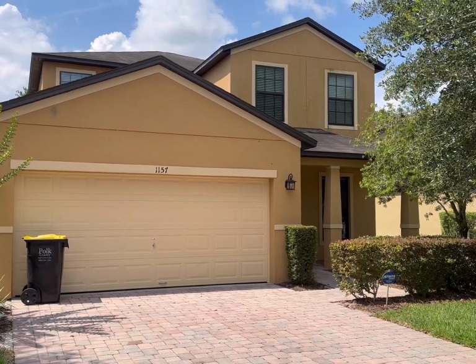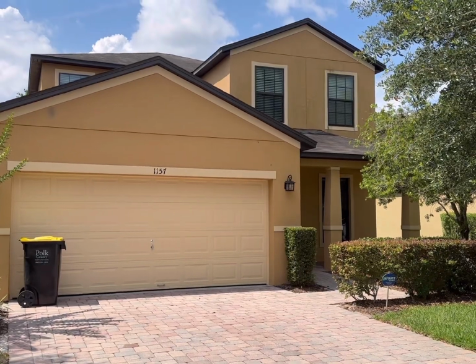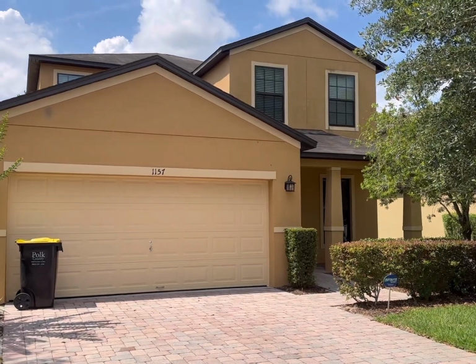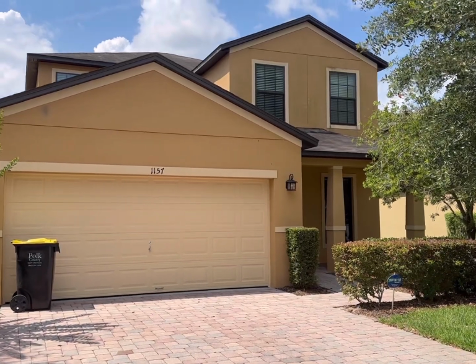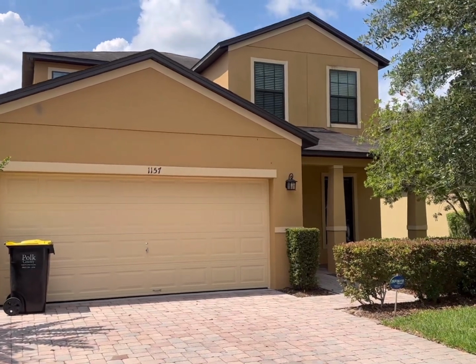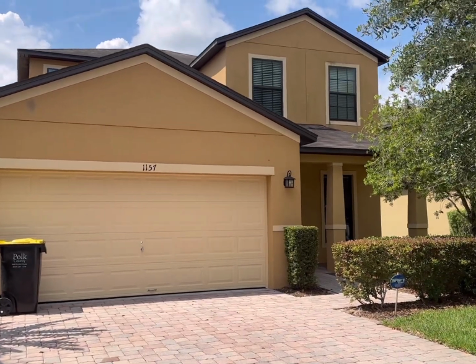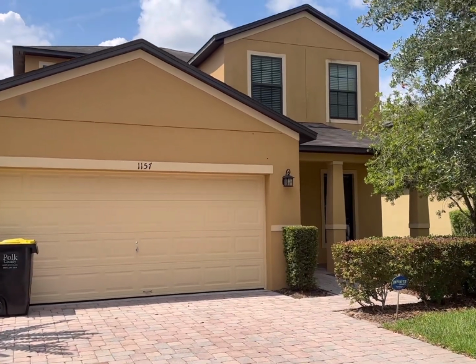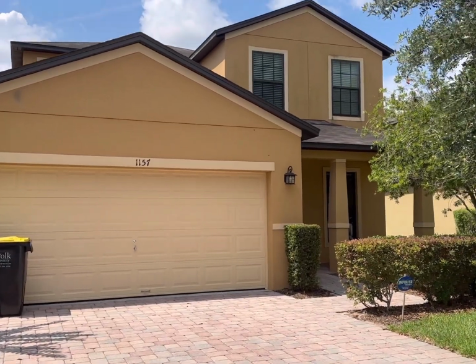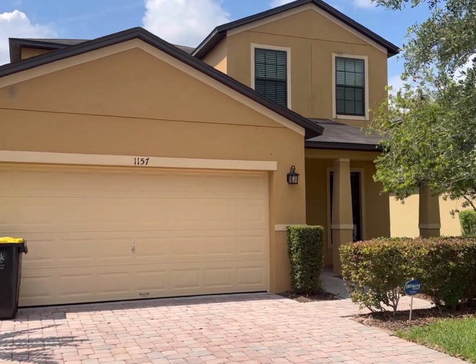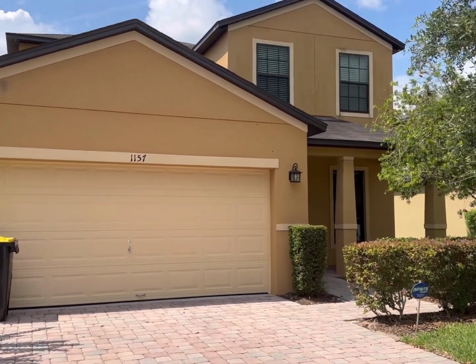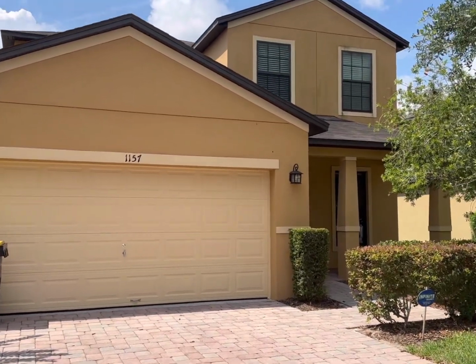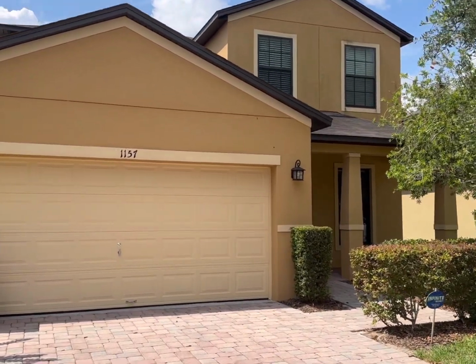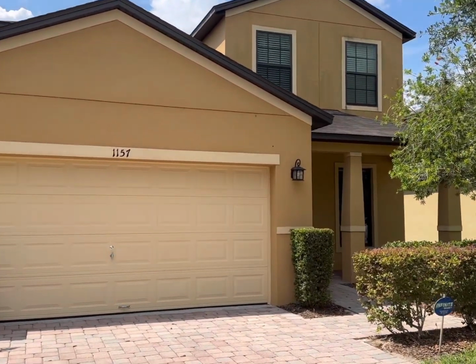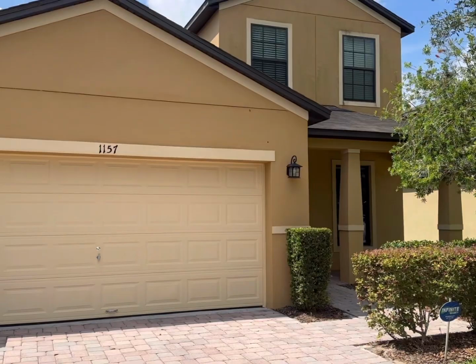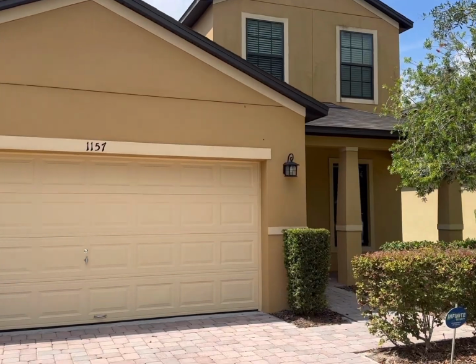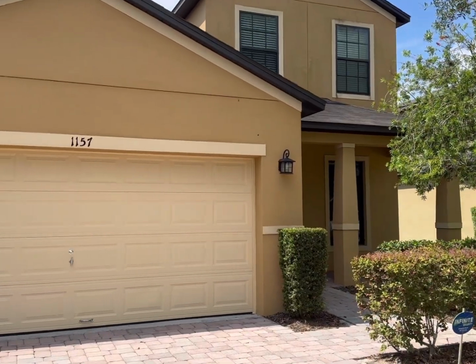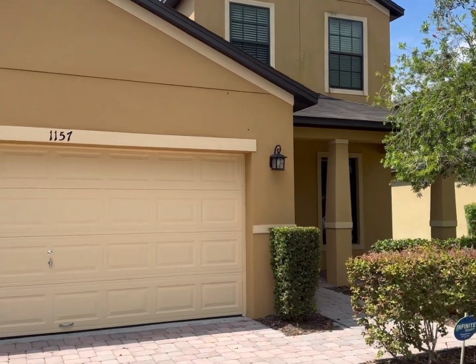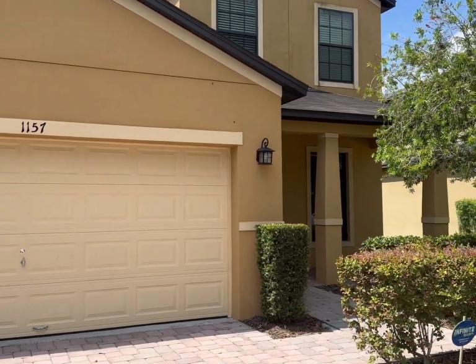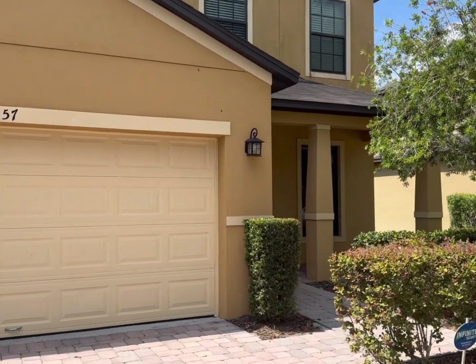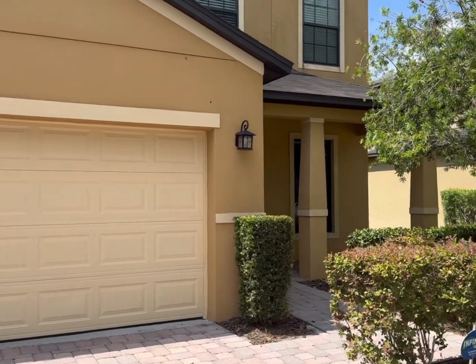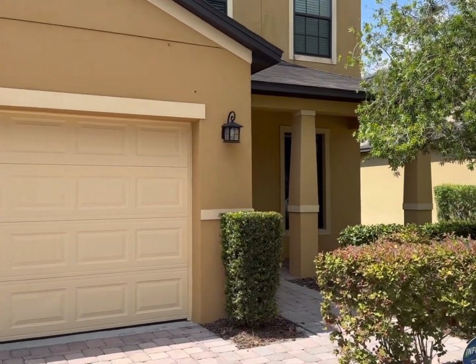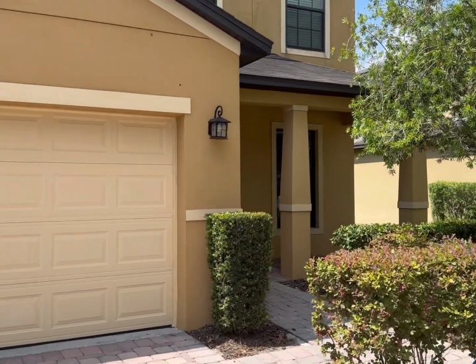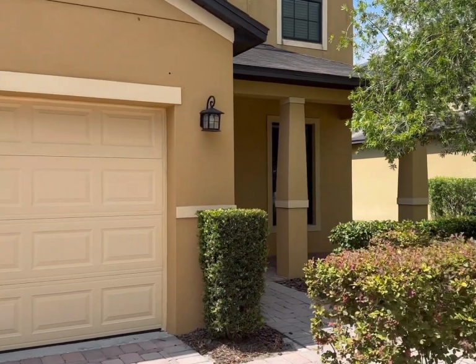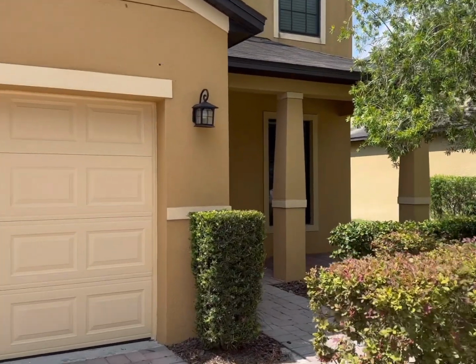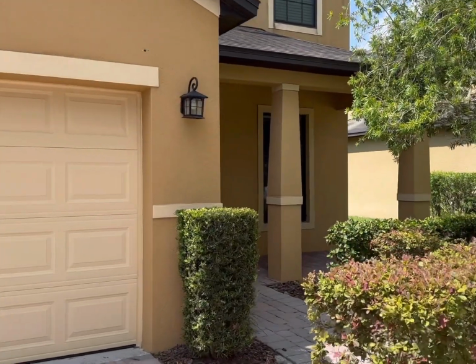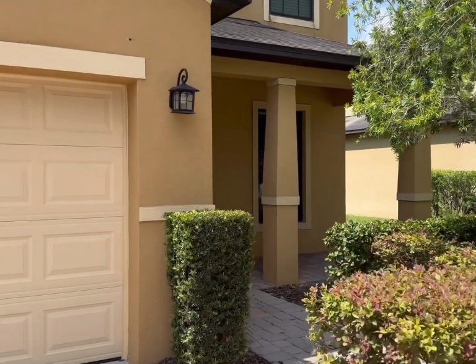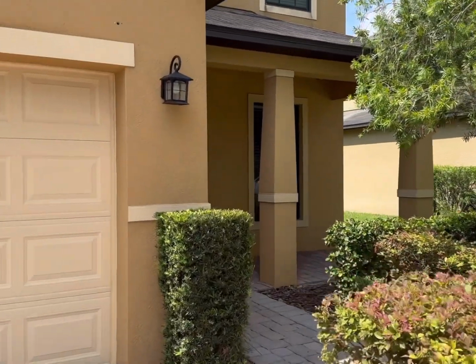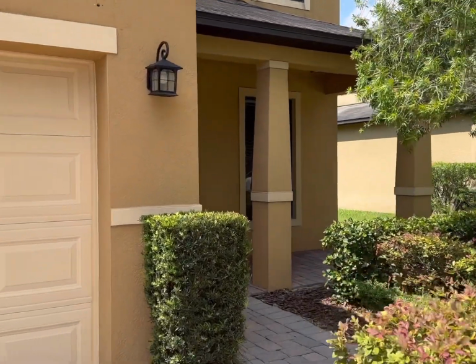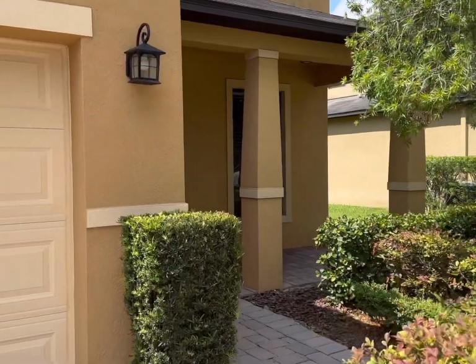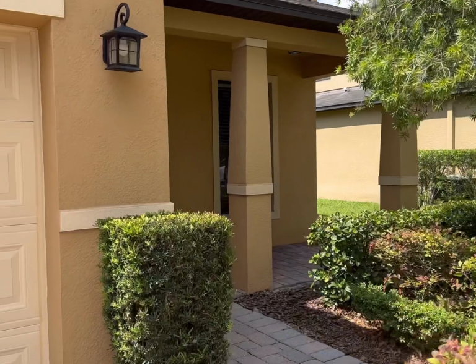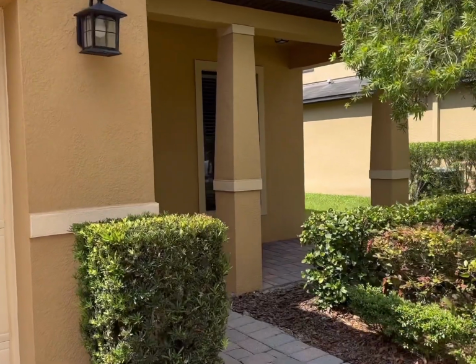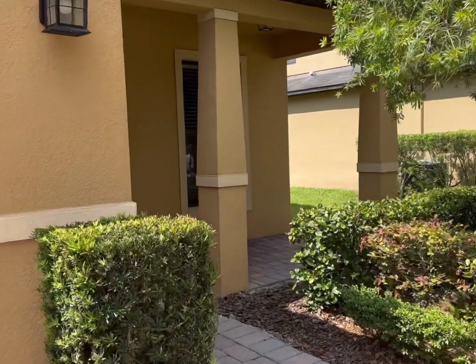Welcome to this beautiful four-bedroom, four-bathroom vacation home right in the heart of Orlando. It is situated right next to Reunion and Champions Gate.